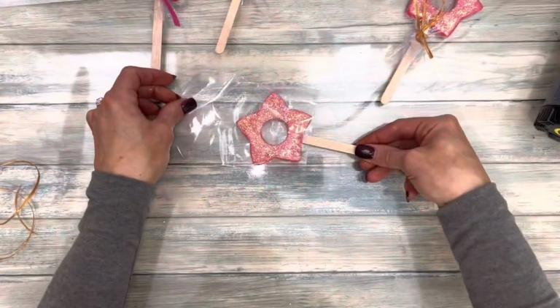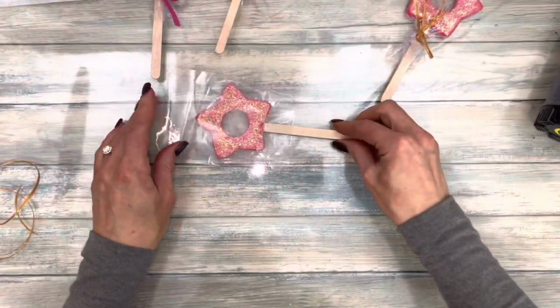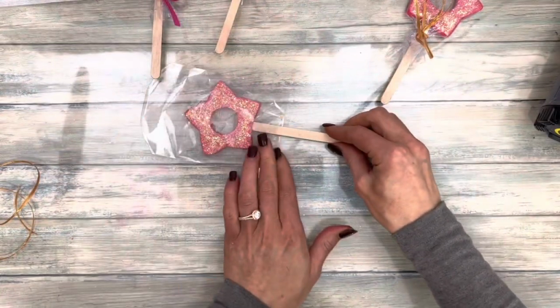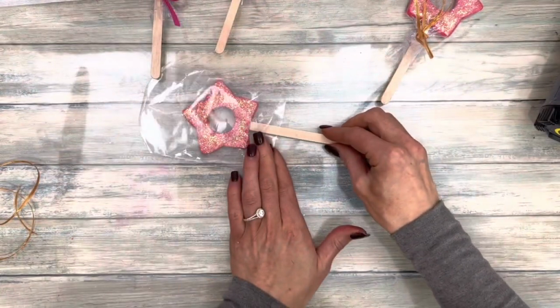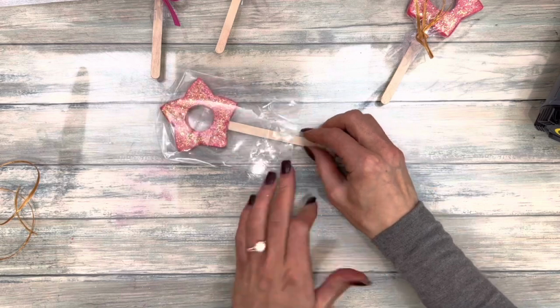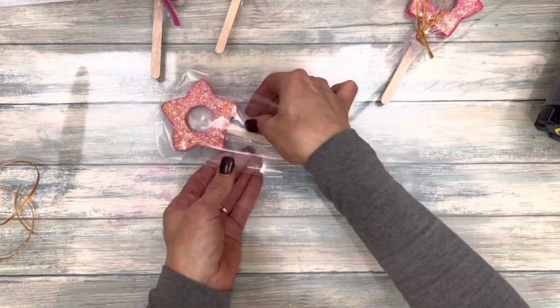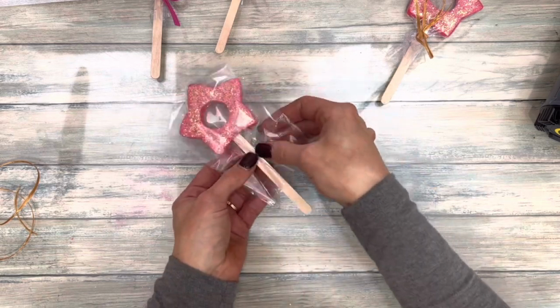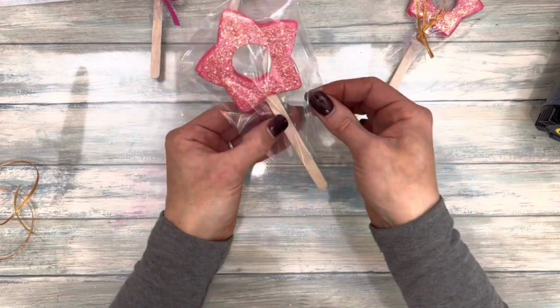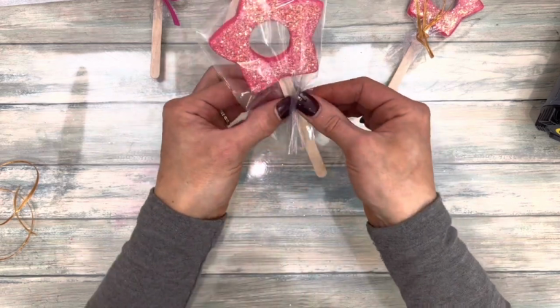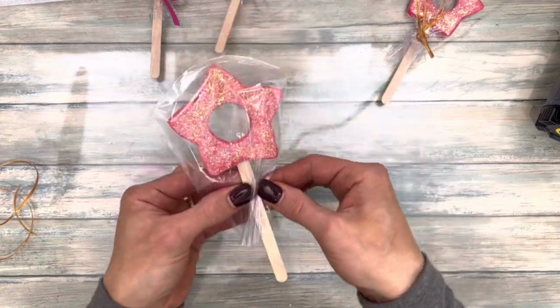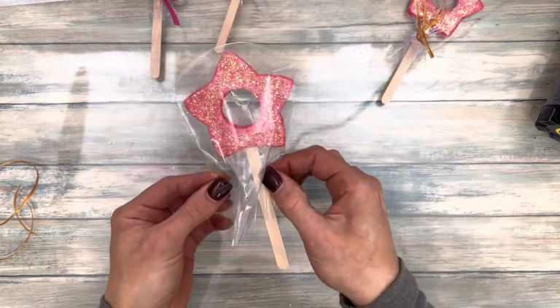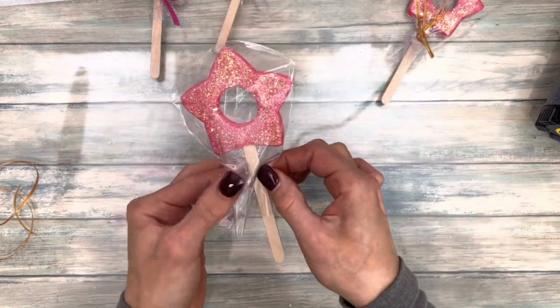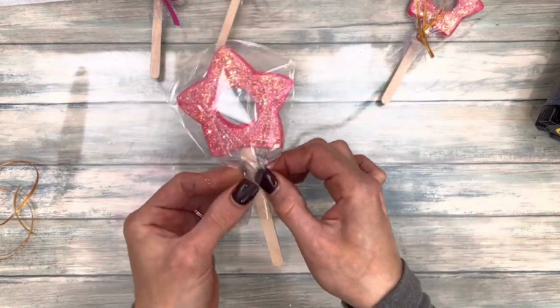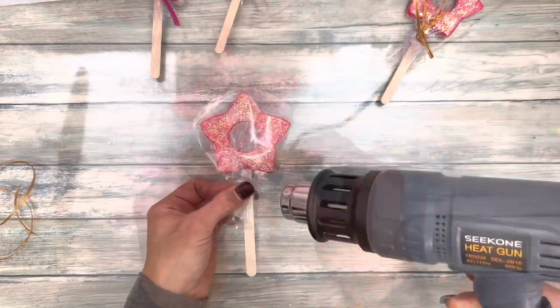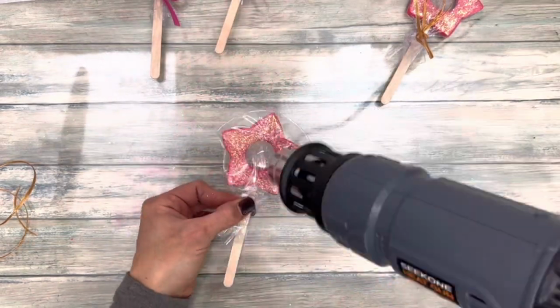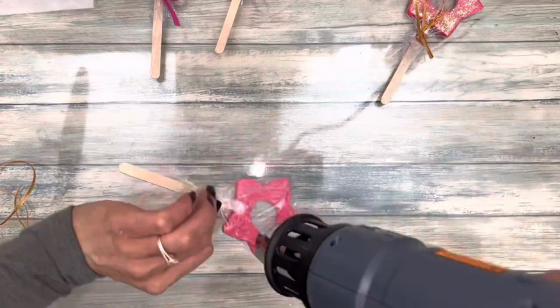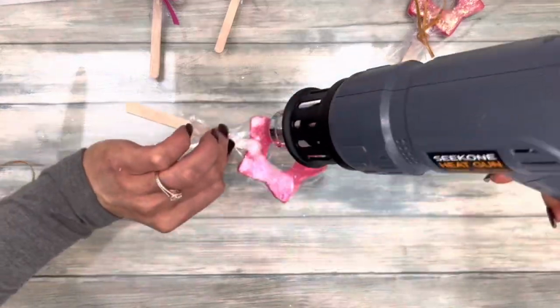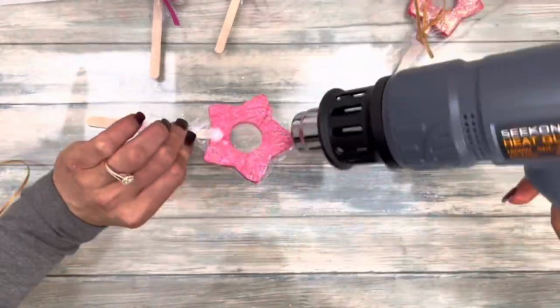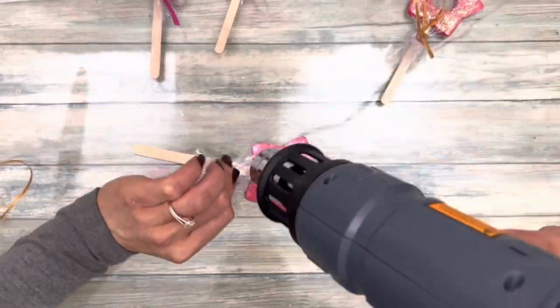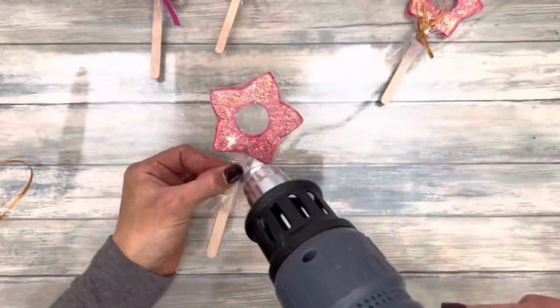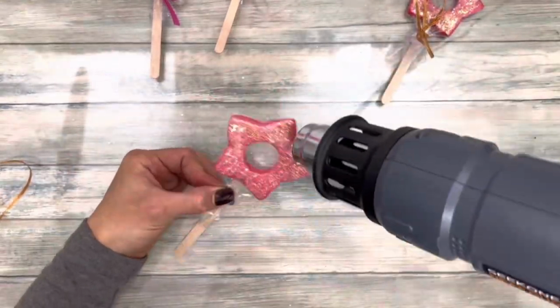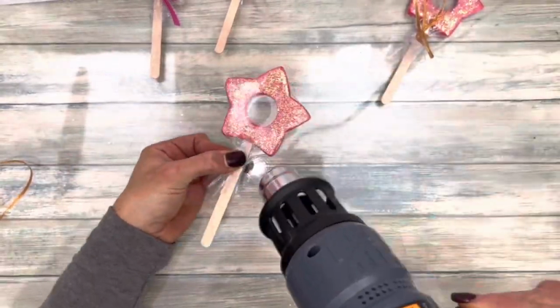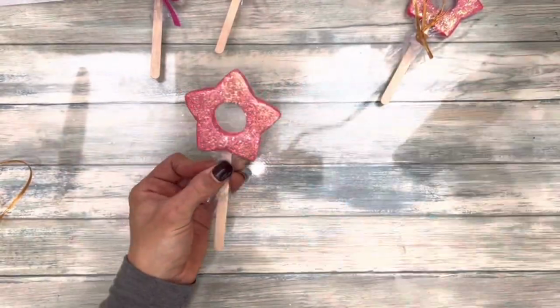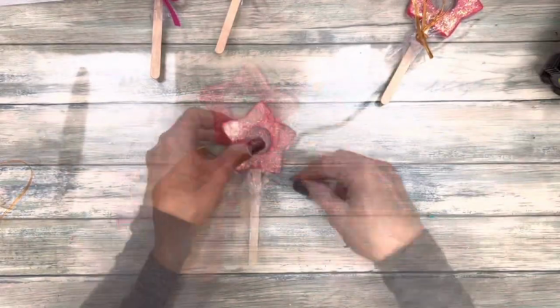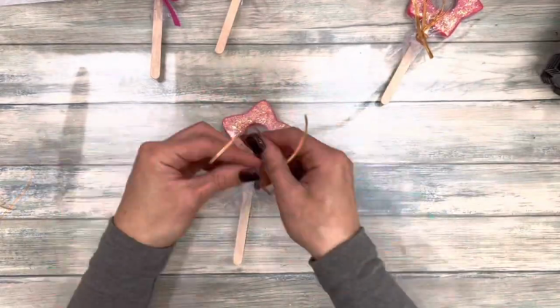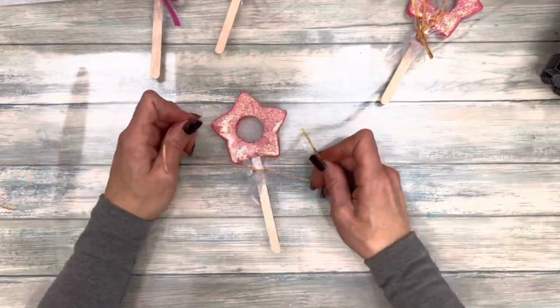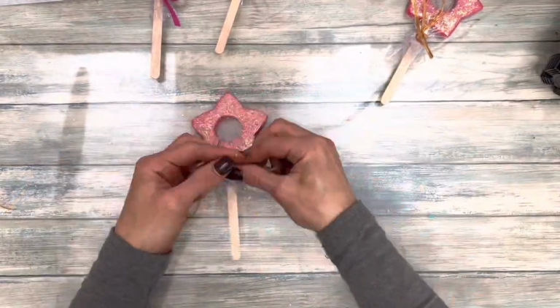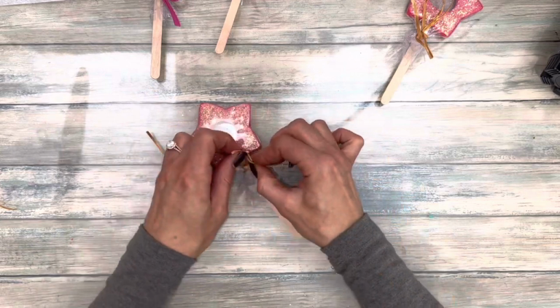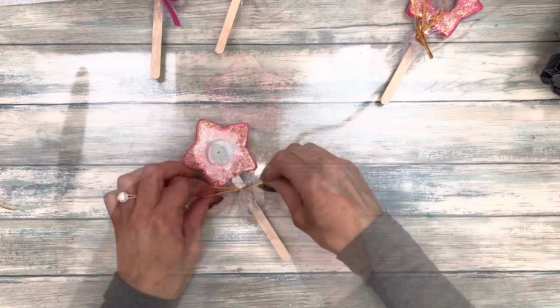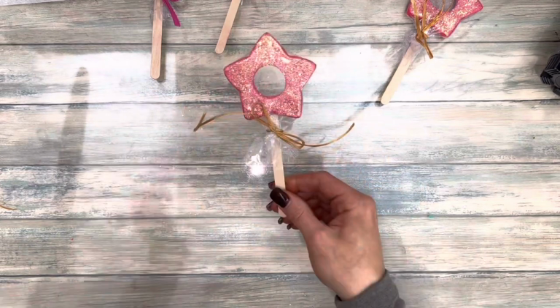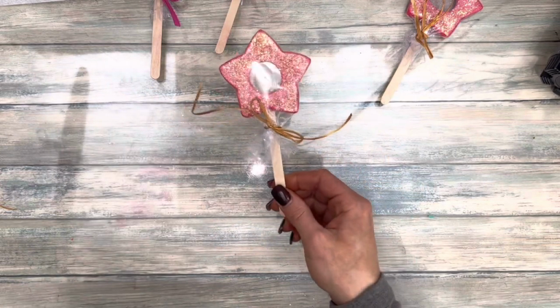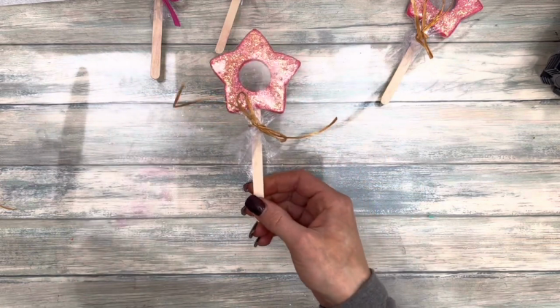Place the wand in a shrink wrap bag, pinch the bottom, then heat the bag on top. Finish the bag with a bow of ribbon or raffia.